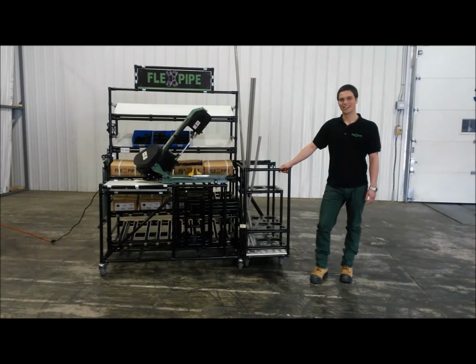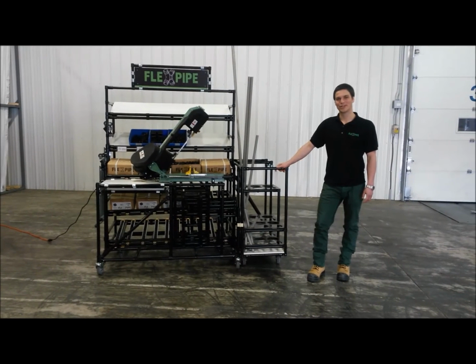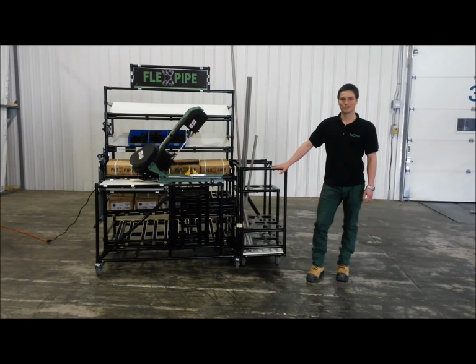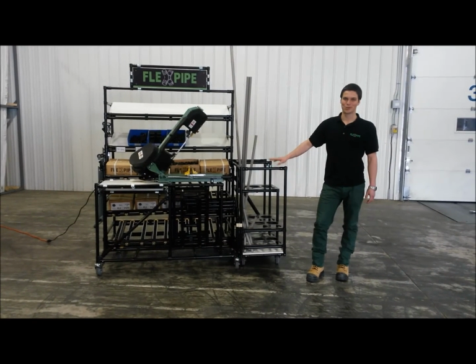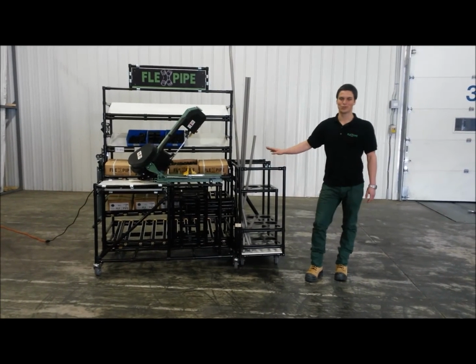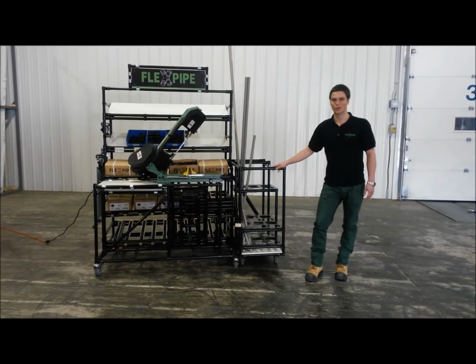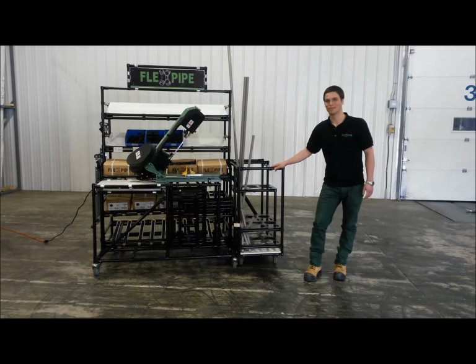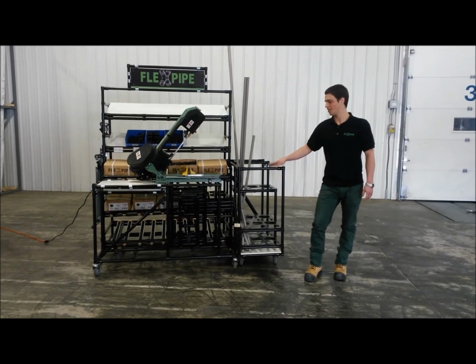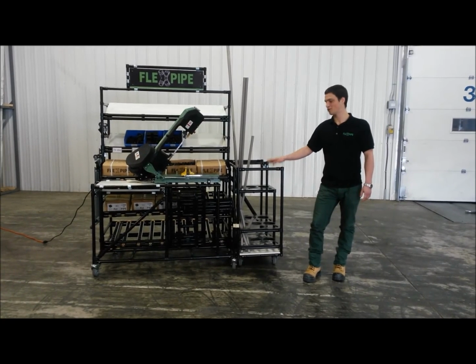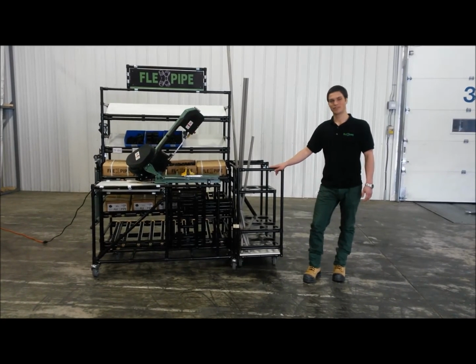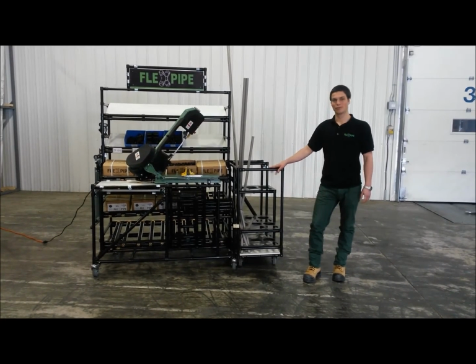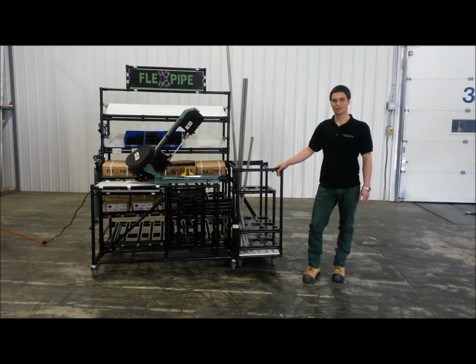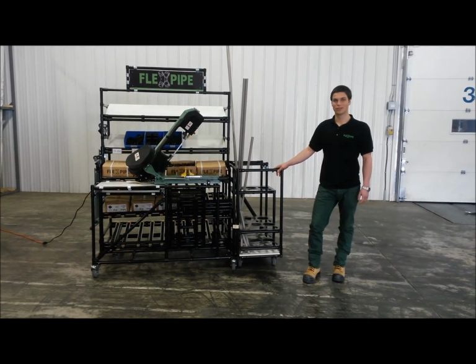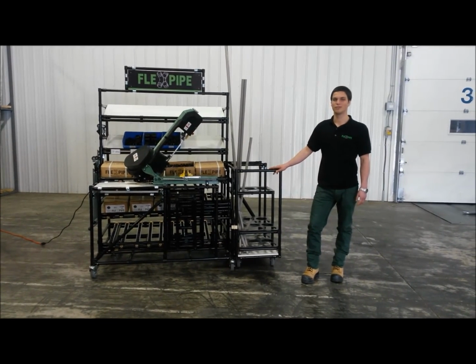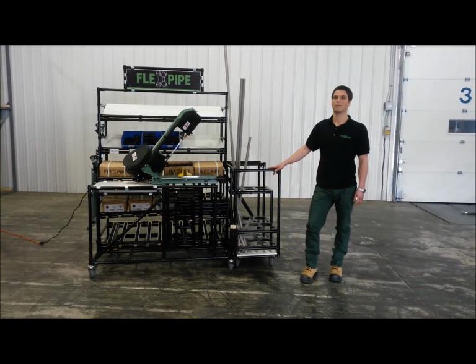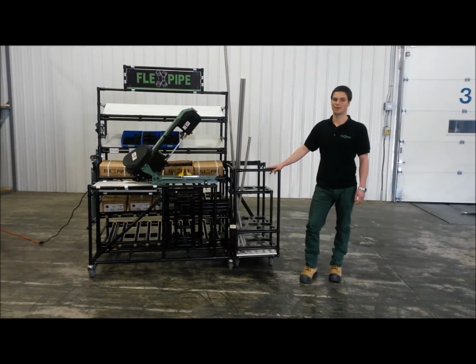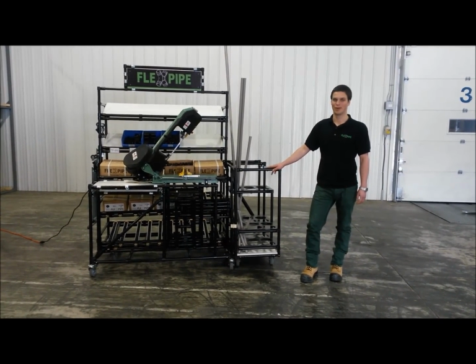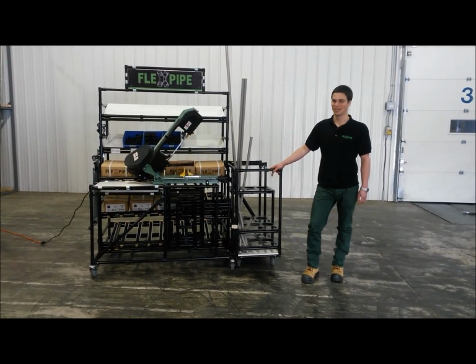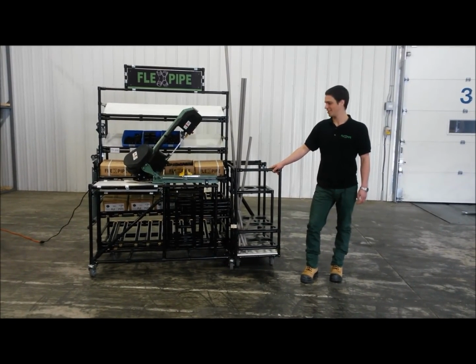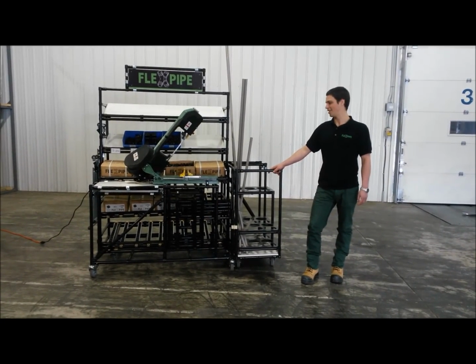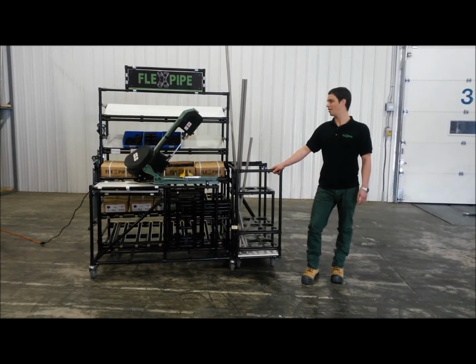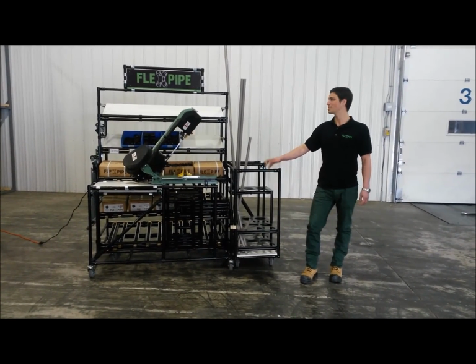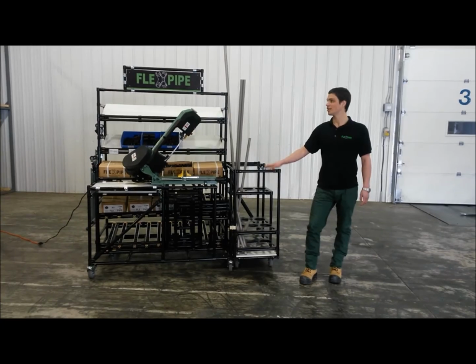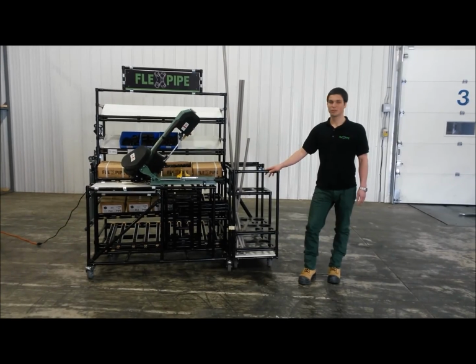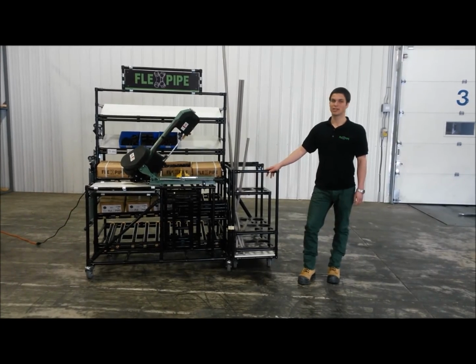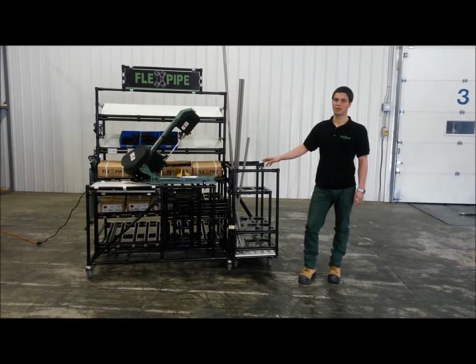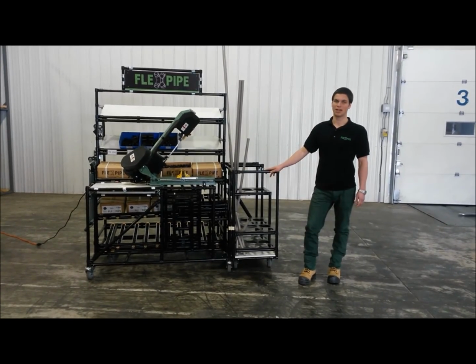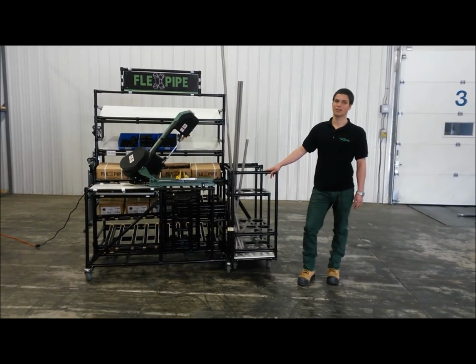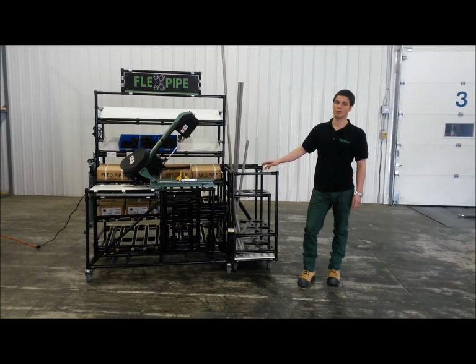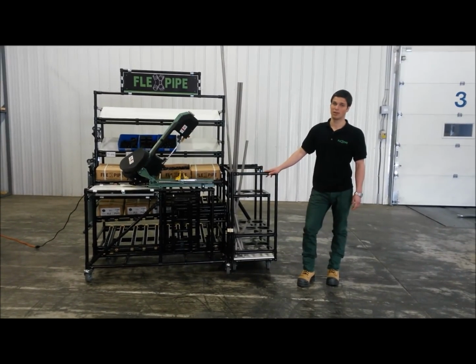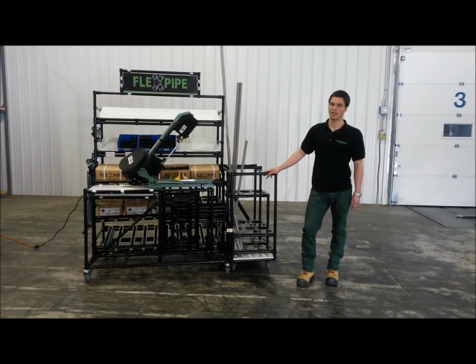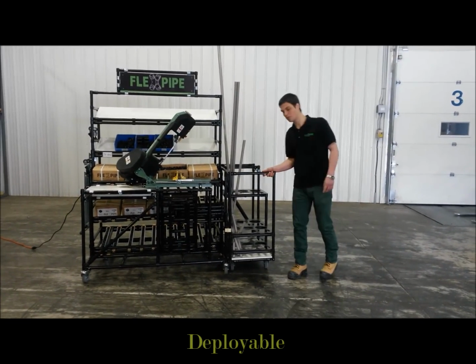I'm here to introduce you to the CRIB. The CRIB is the perfect solution for your flex pipe project. This is ergonomic, compact, and very well ergonomic. Open.